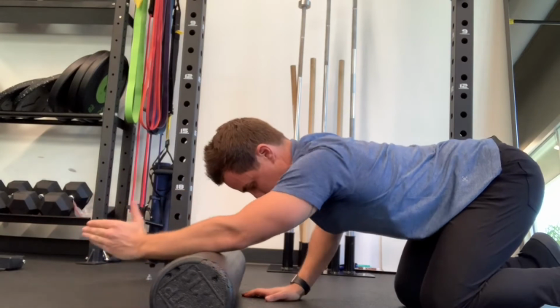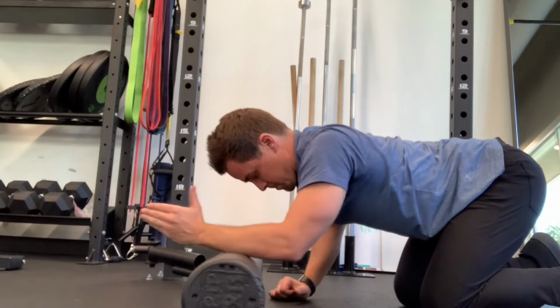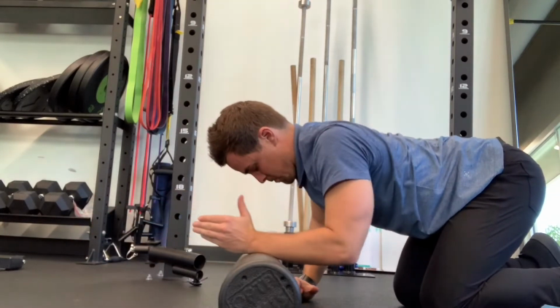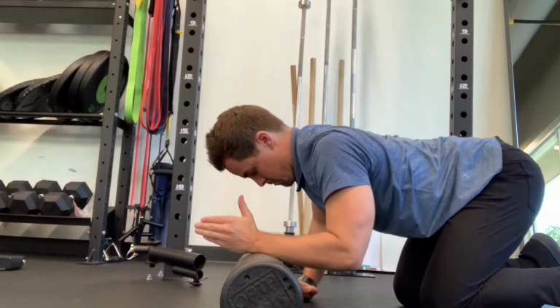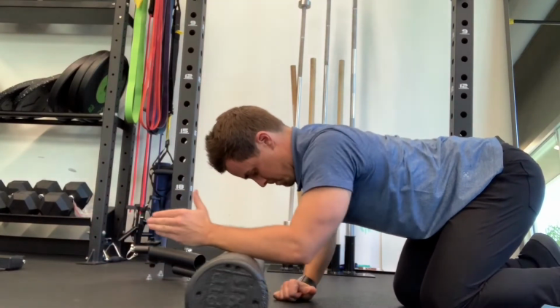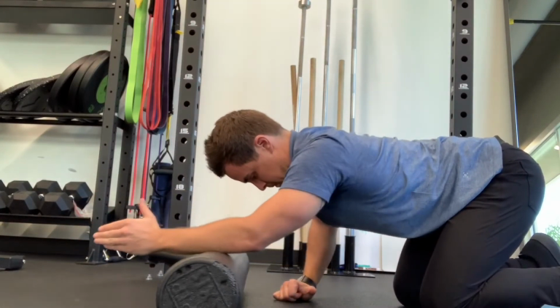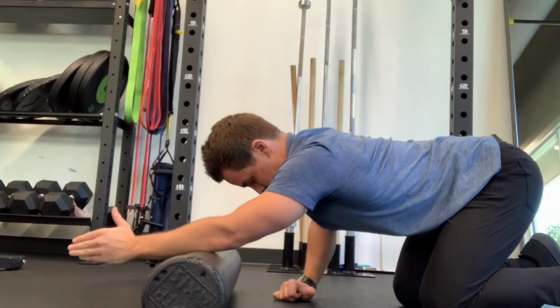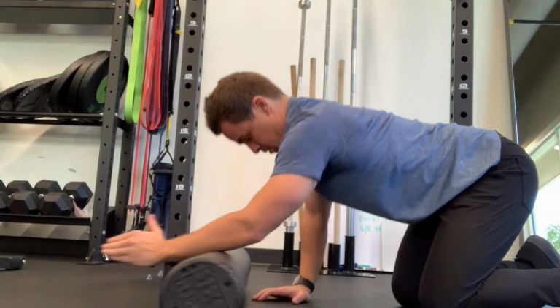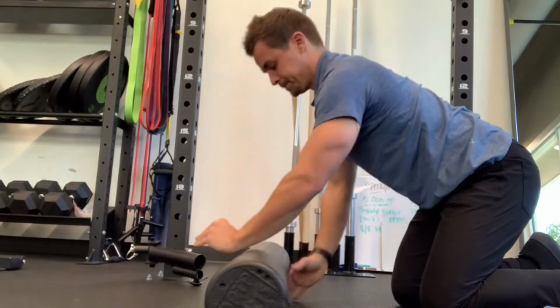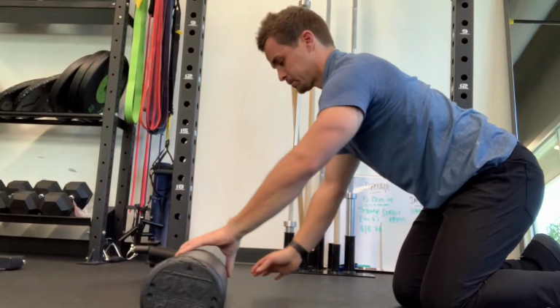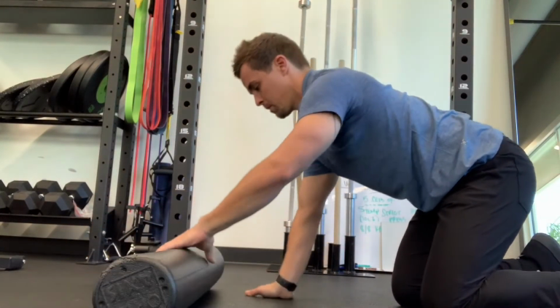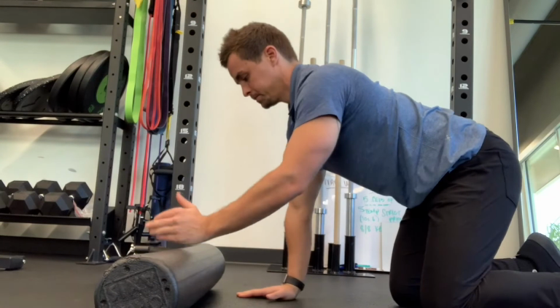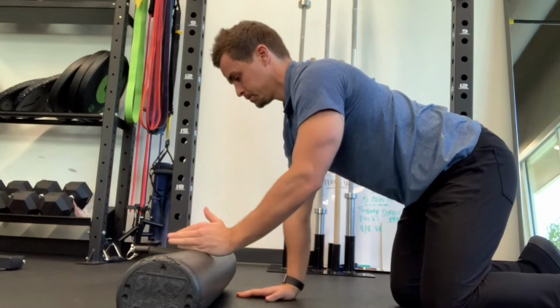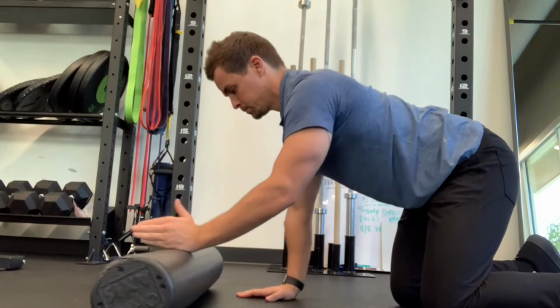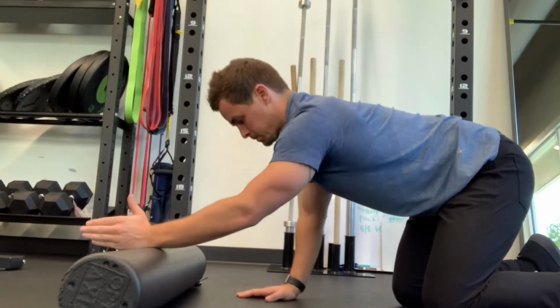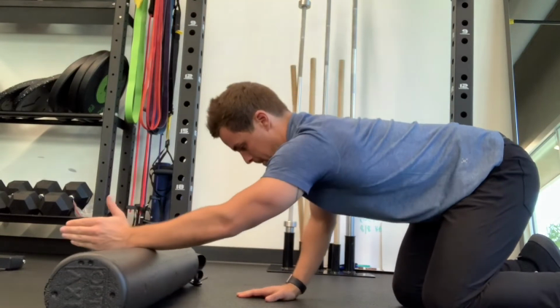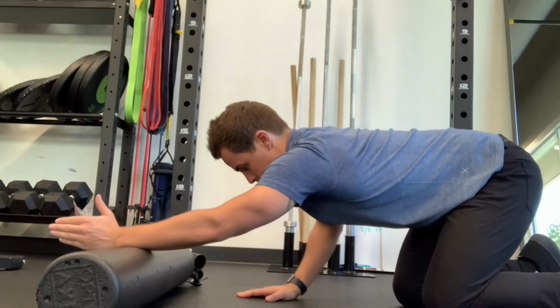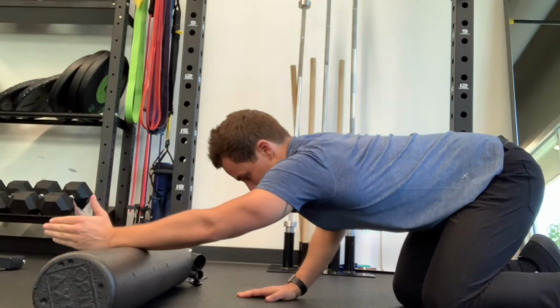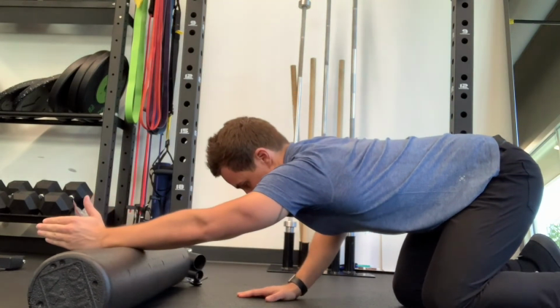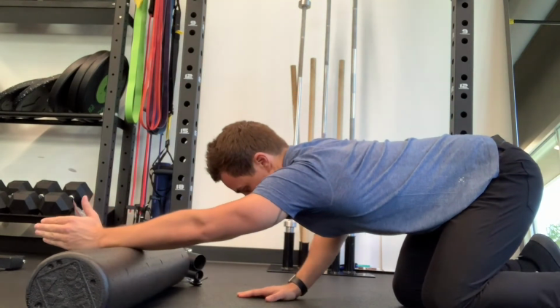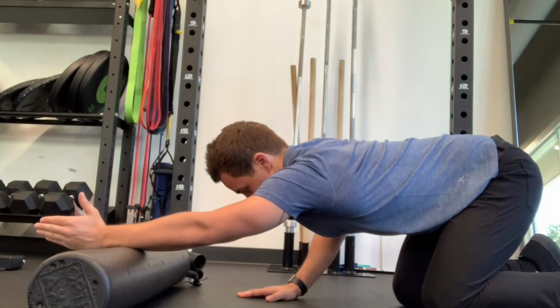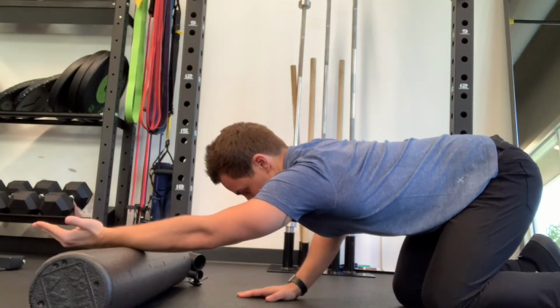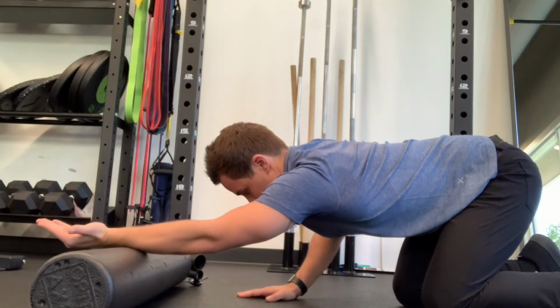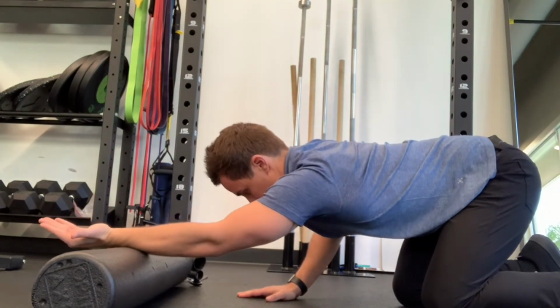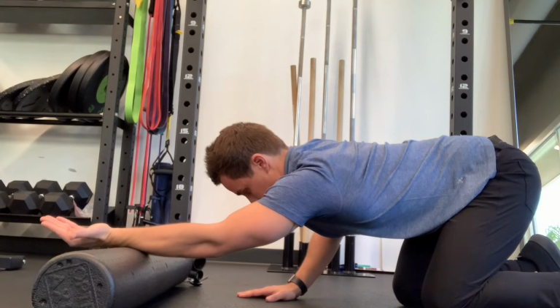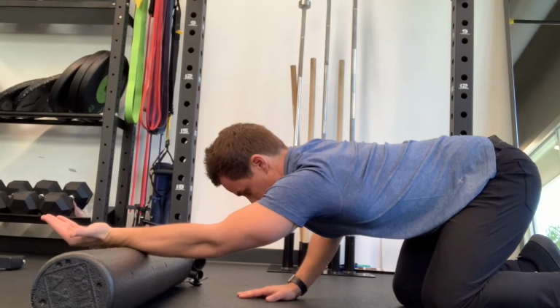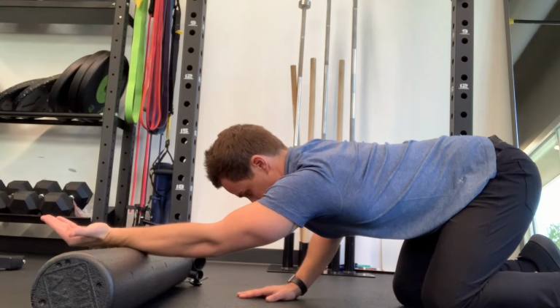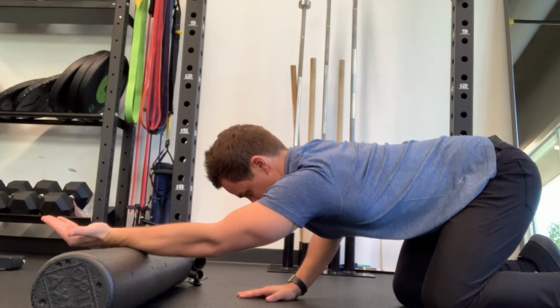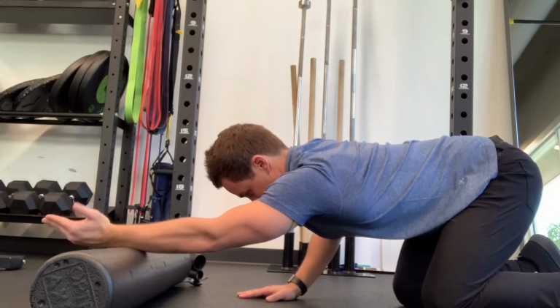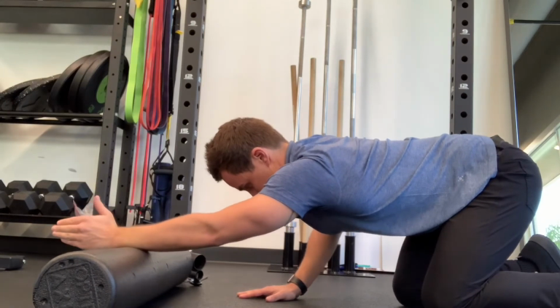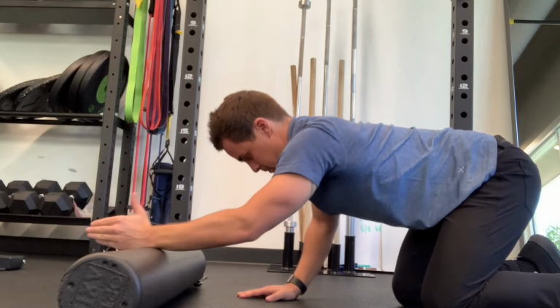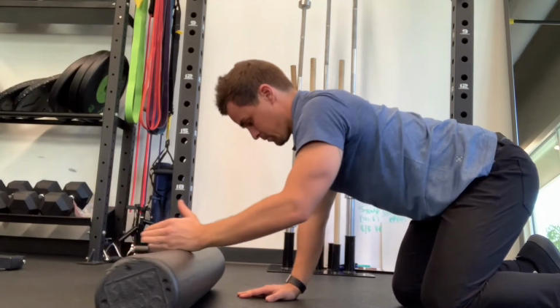And your hips towards your heels. At the end range, rotate your palm facing the ceiling to get a deeper stretch. If you'd like, you can also attempt to lift off the foam roll to get lower trap engagement.